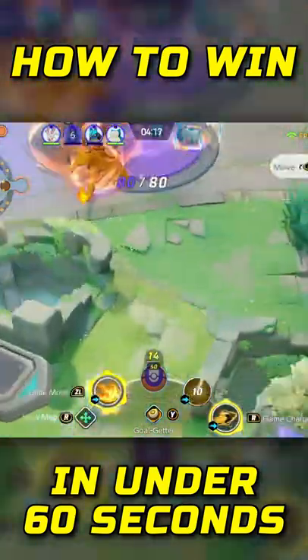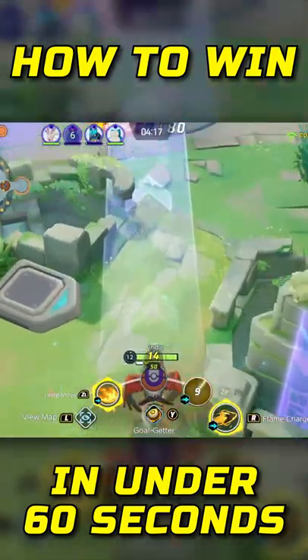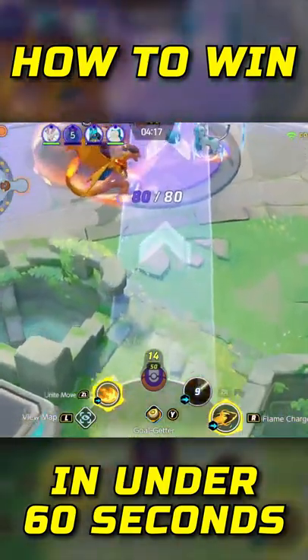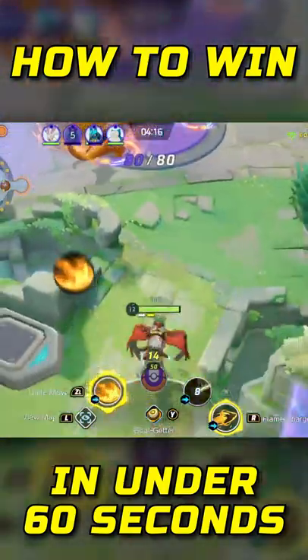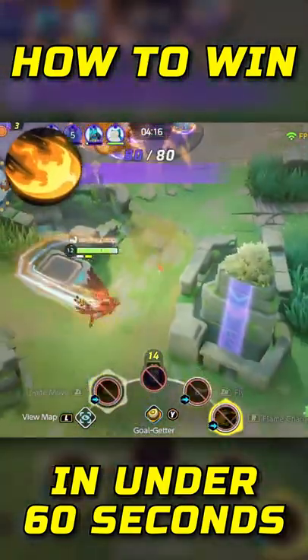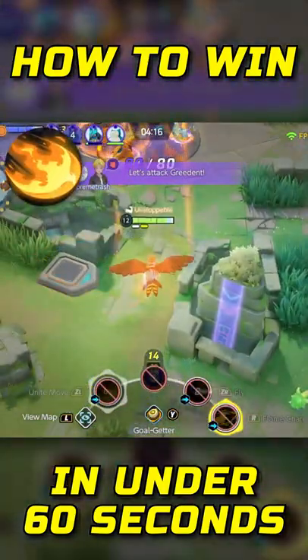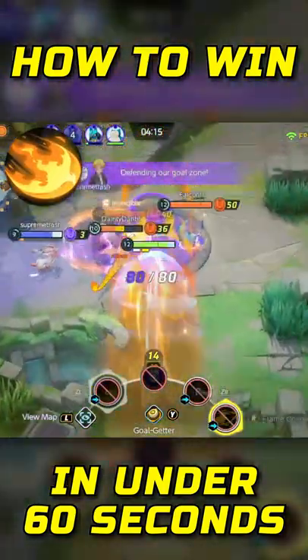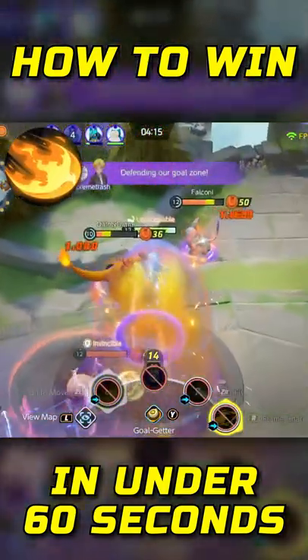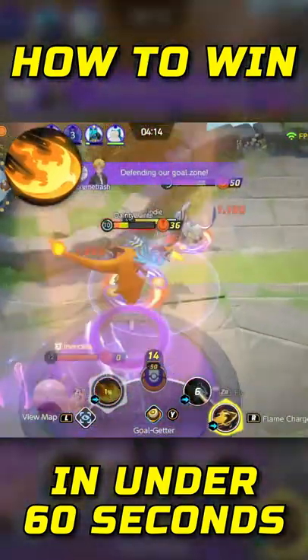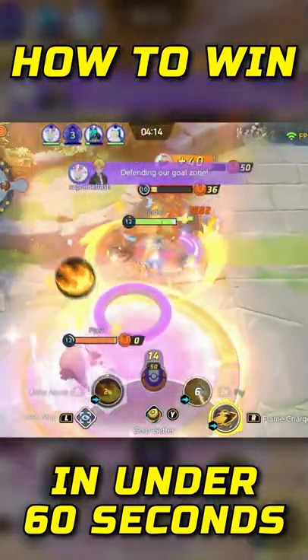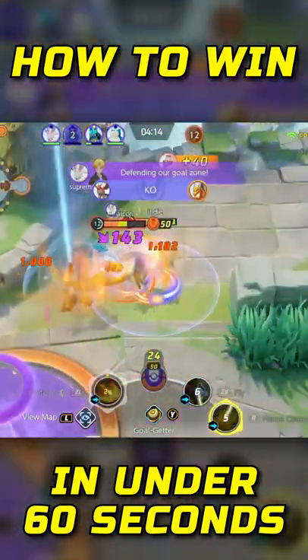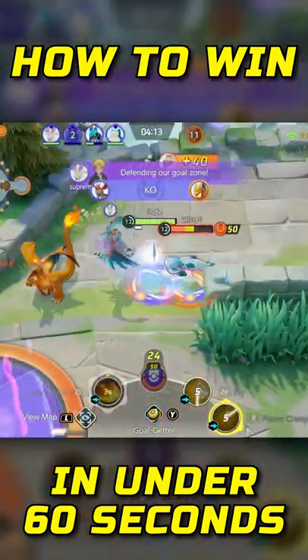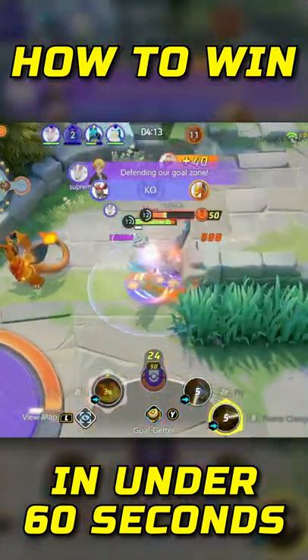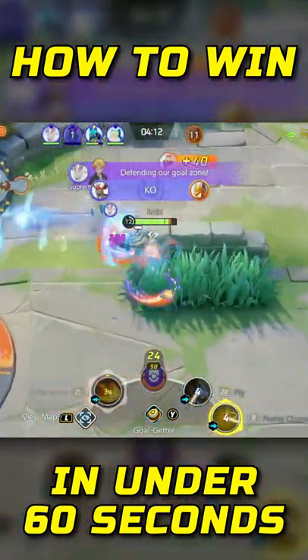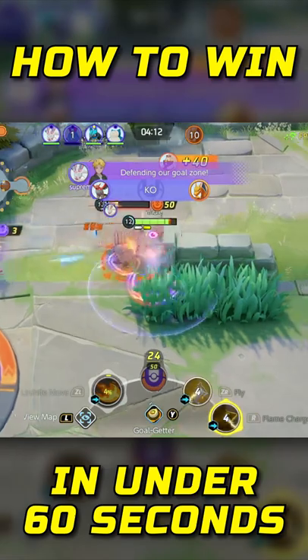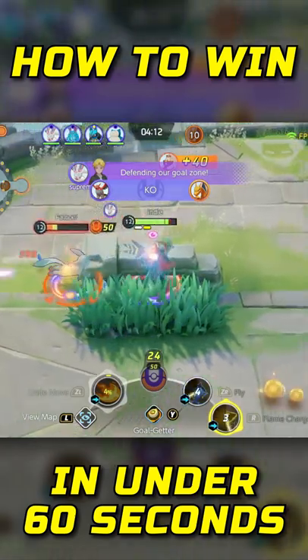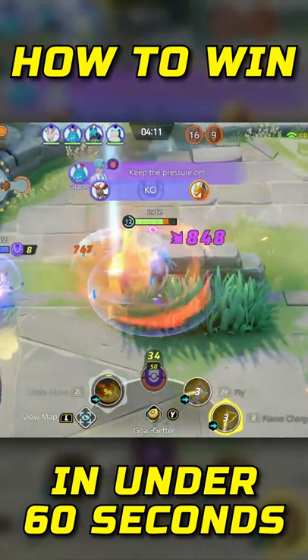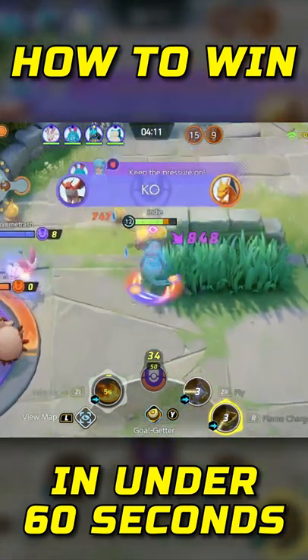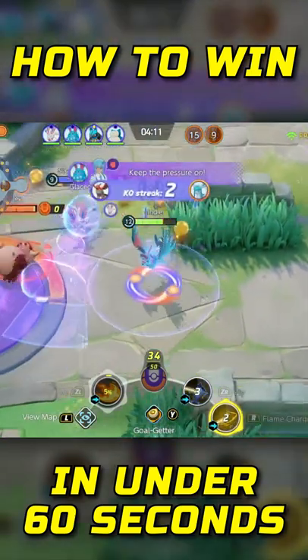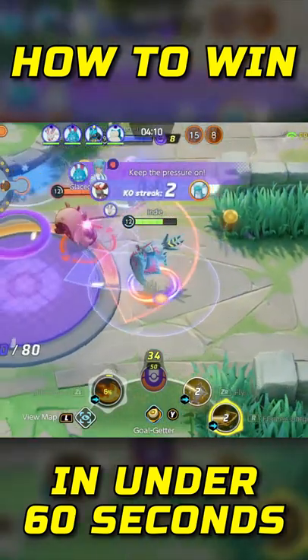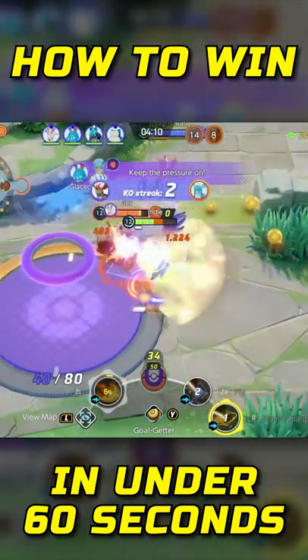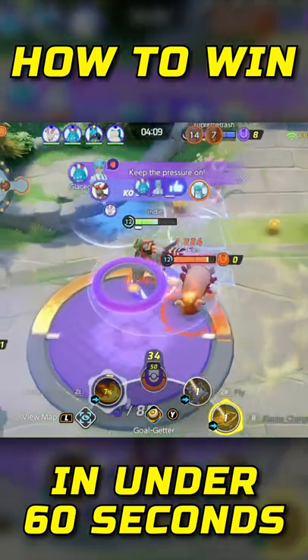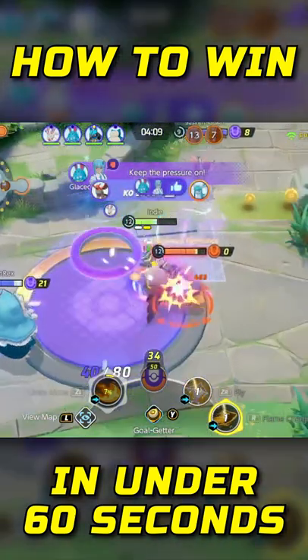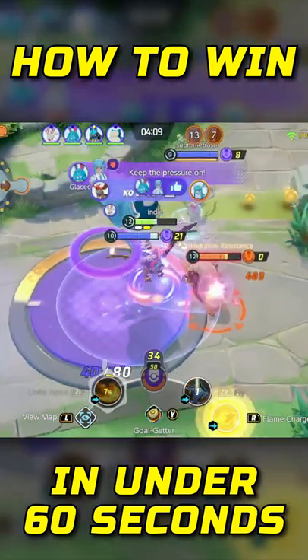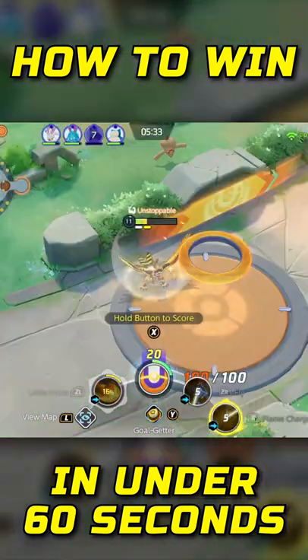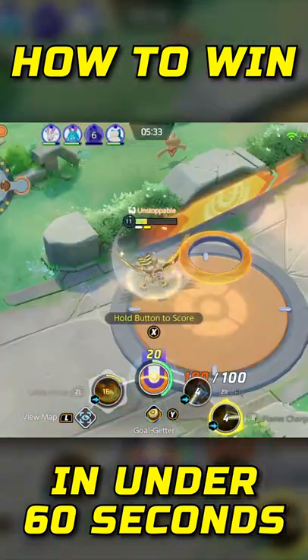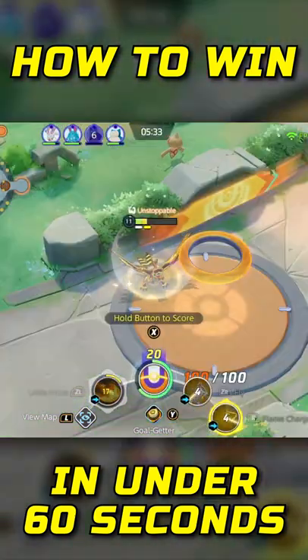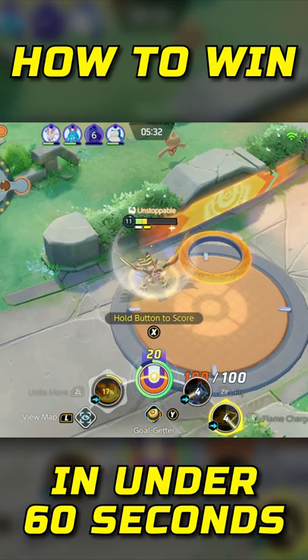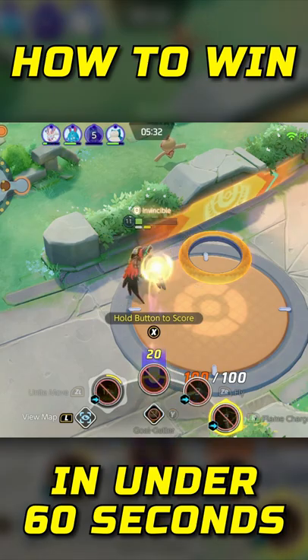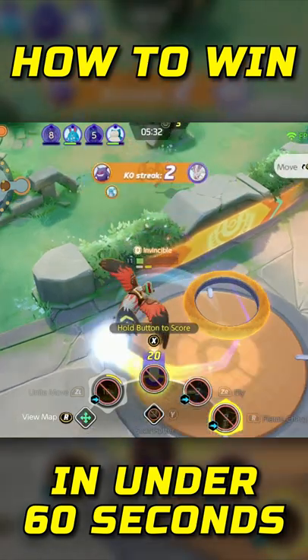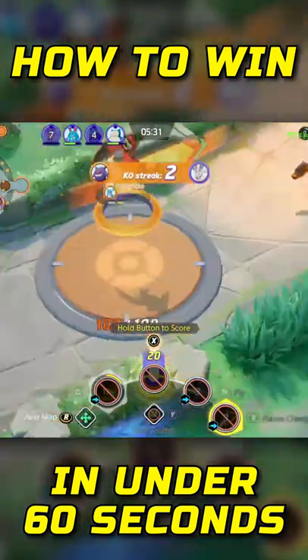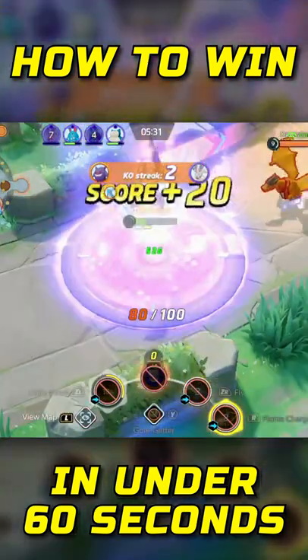Make sure to use your Unite move frequently as it has a low cooldown and can give you 80% movement speed for several seconds, which can be used to escape and score more points. Remember, scoring also lowers the cooldown of your Unite move.